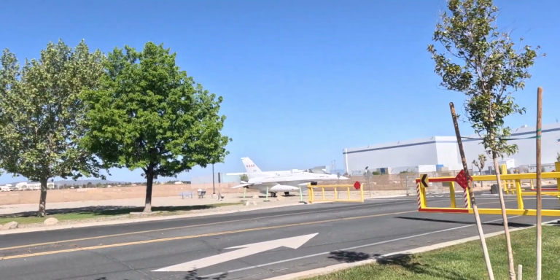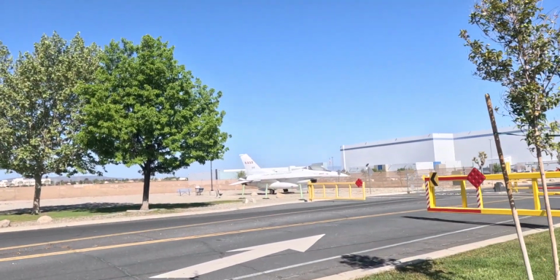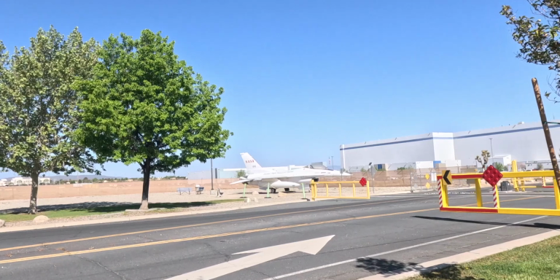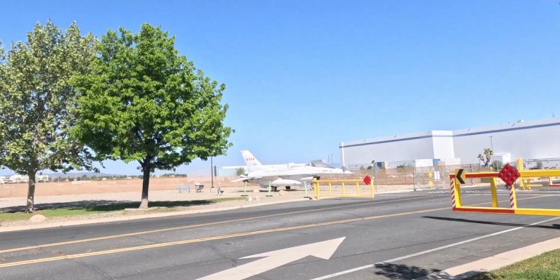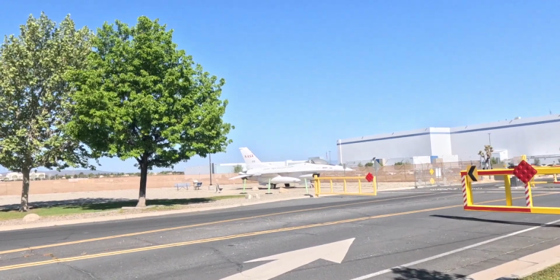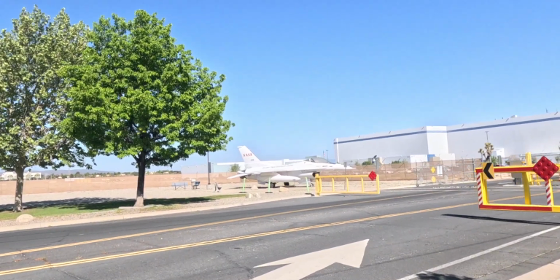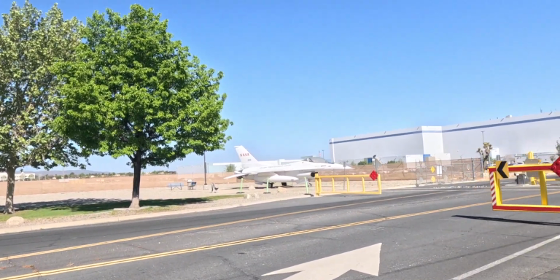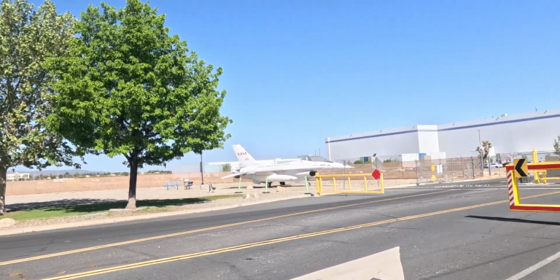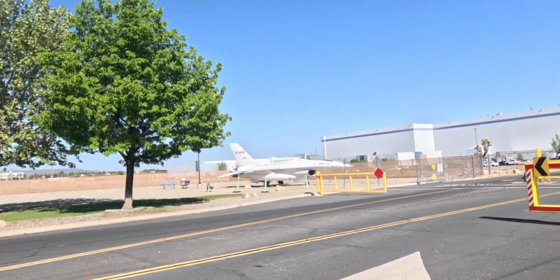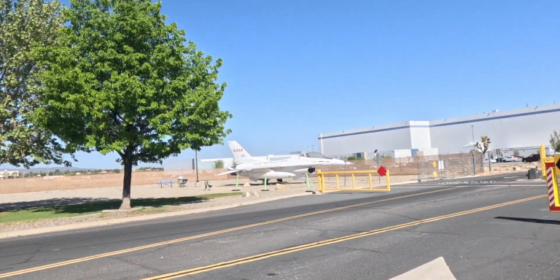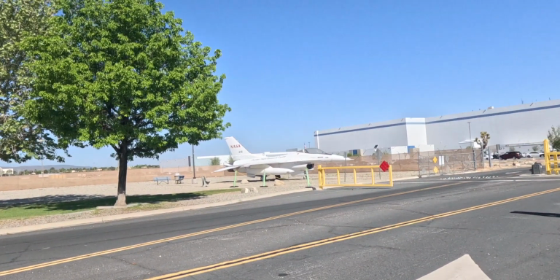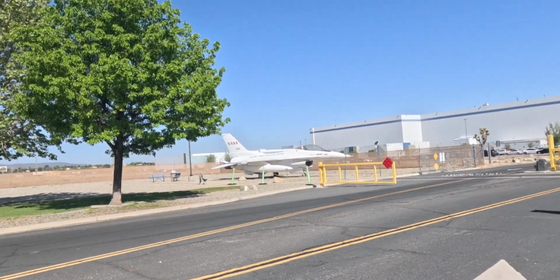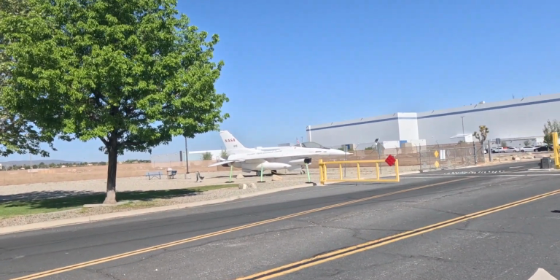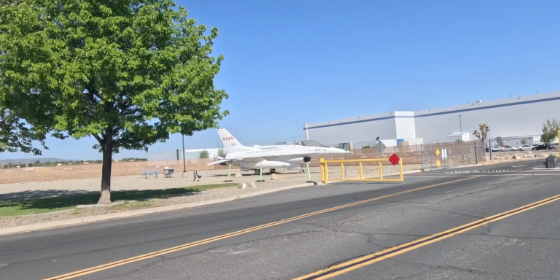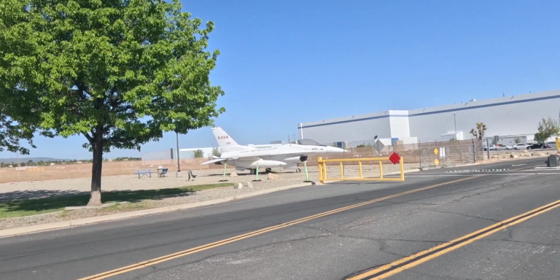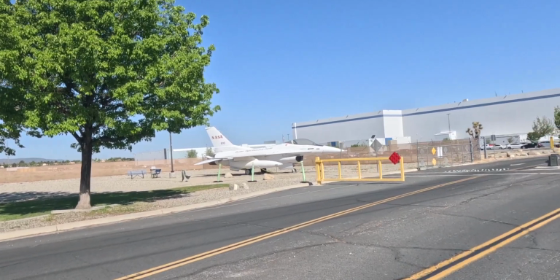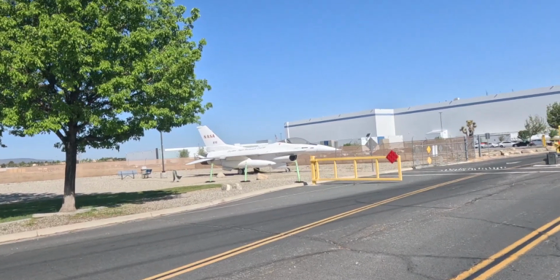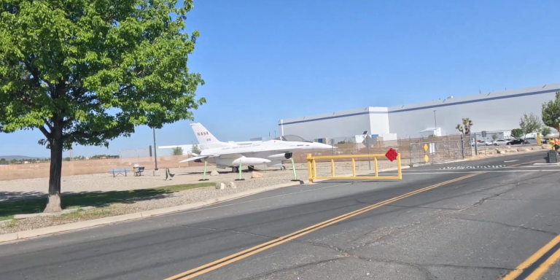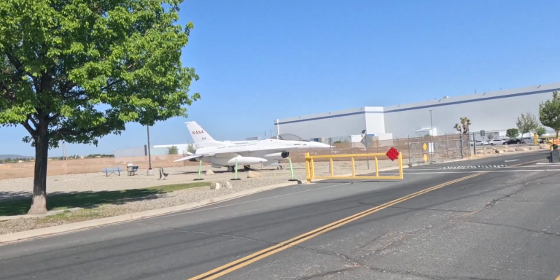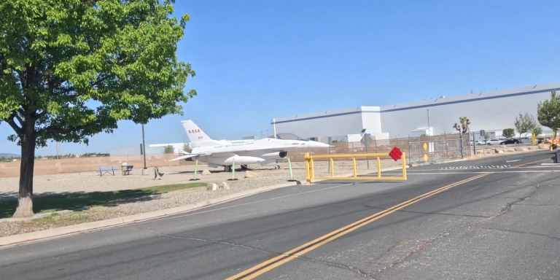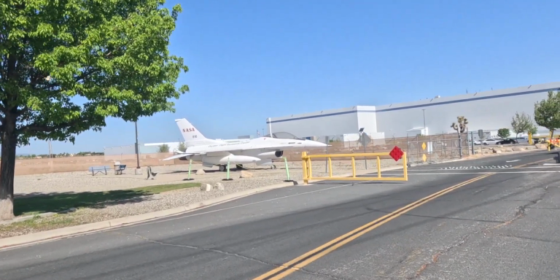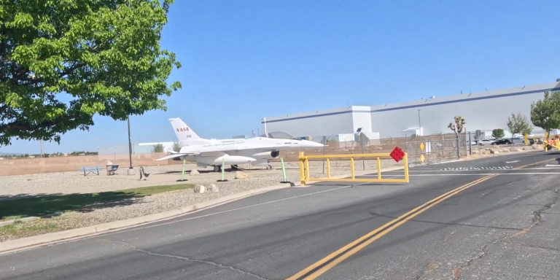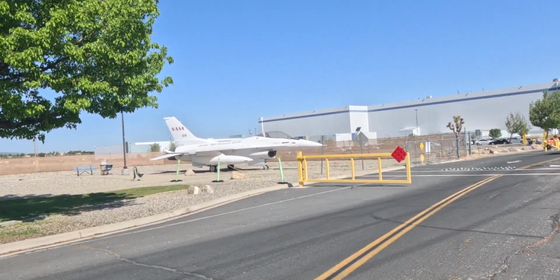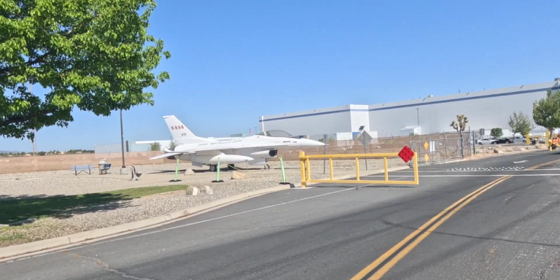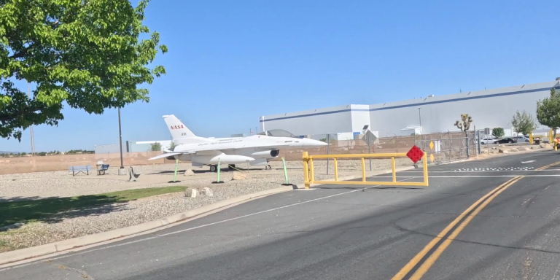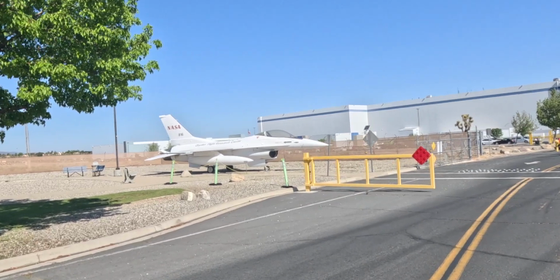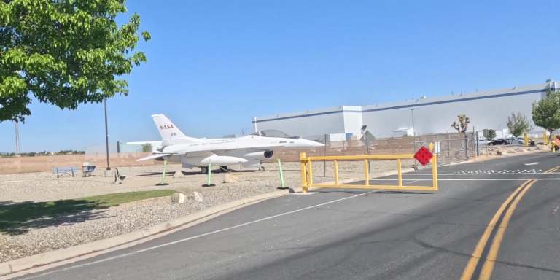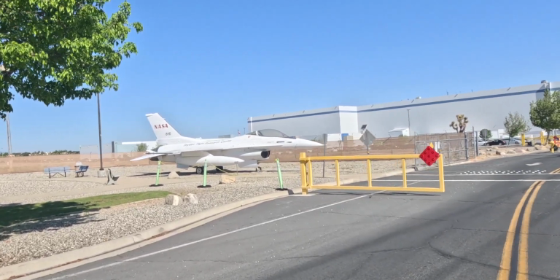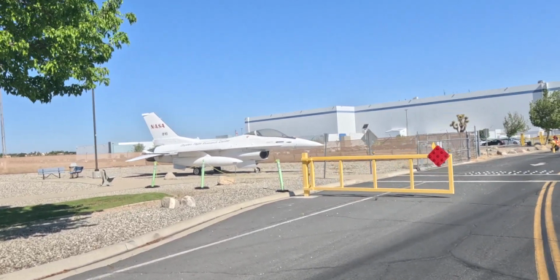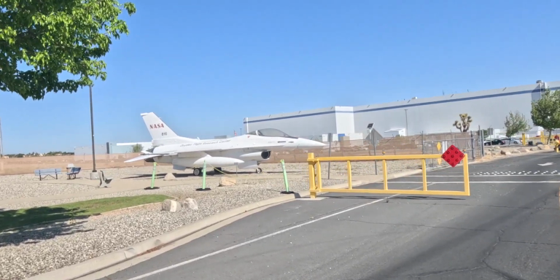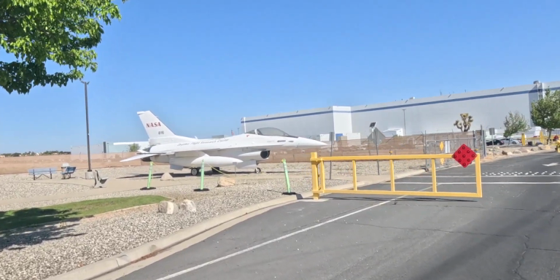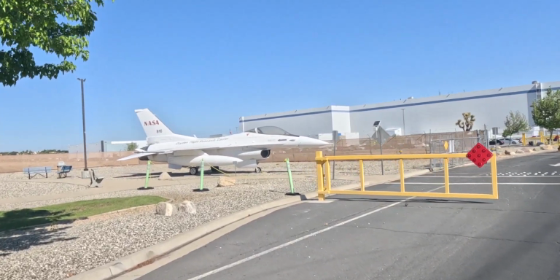NASA puts its own numbers — their numbers are different than the numbers of the U.S. Air Force. NASA F-16 from the Dryden Flight Research Center, which is in Edwards Air Force Base, very close to here.